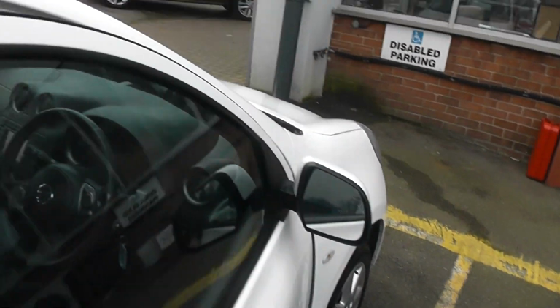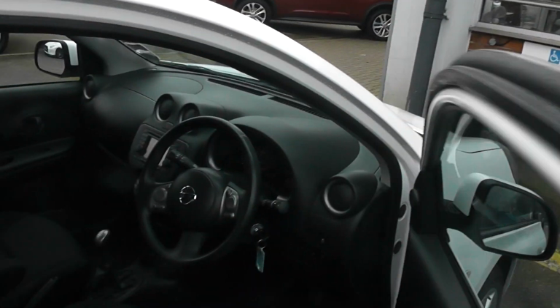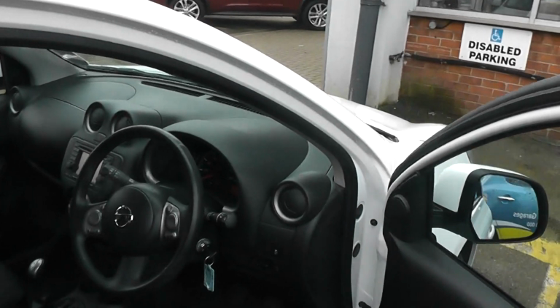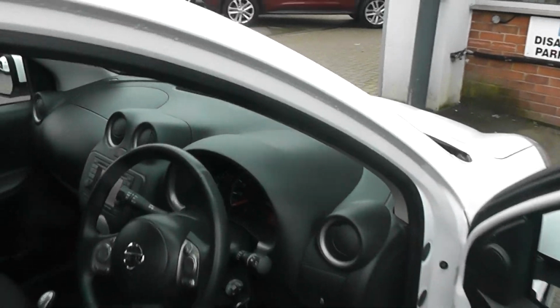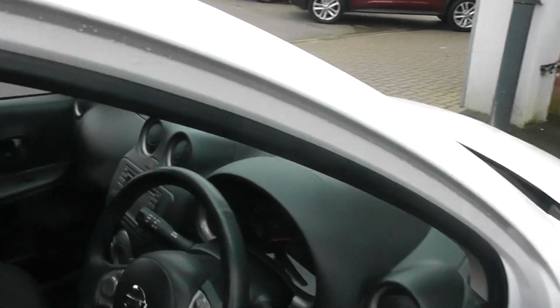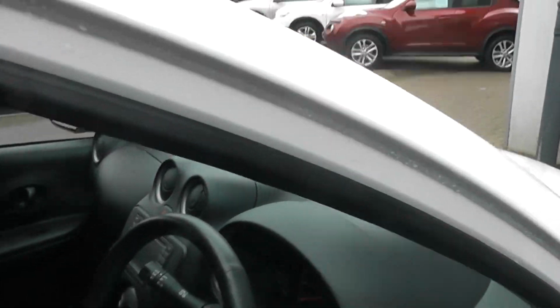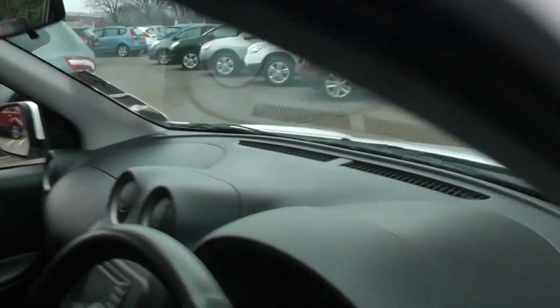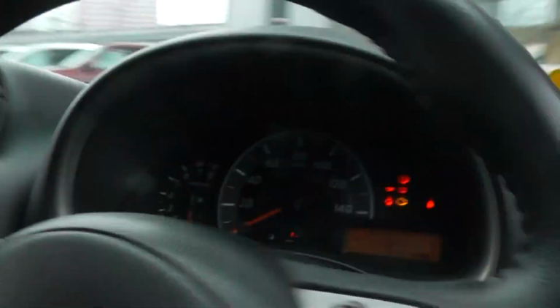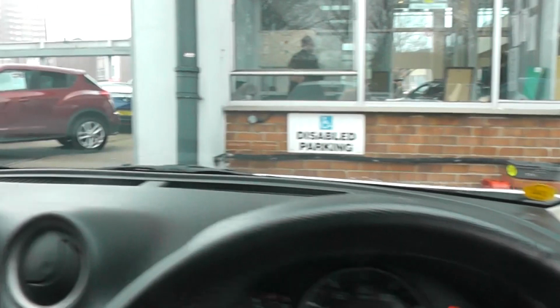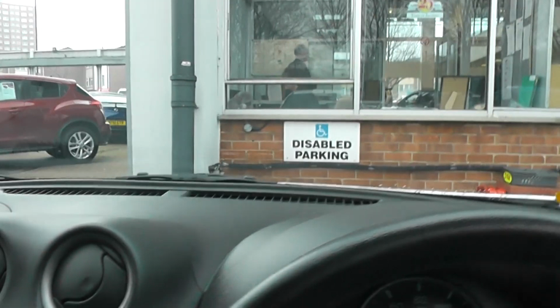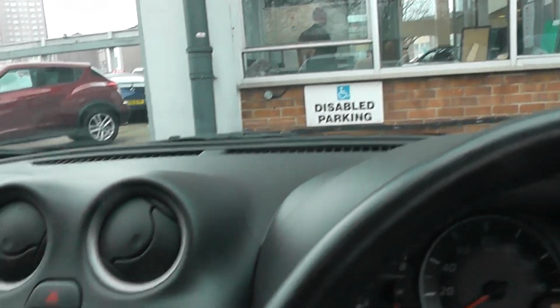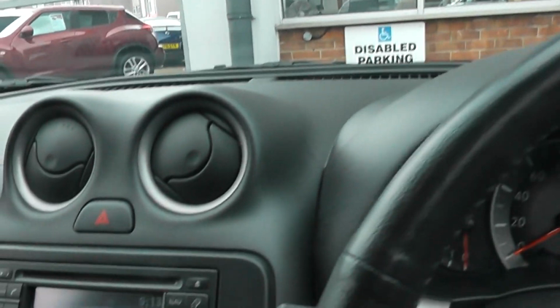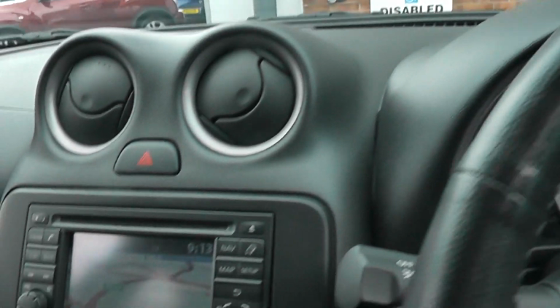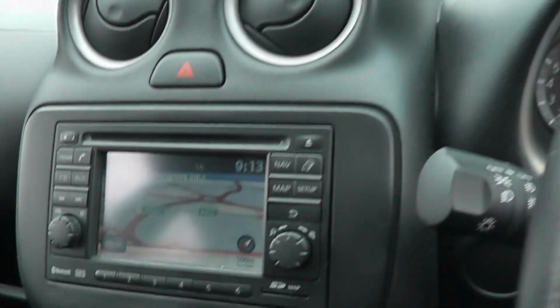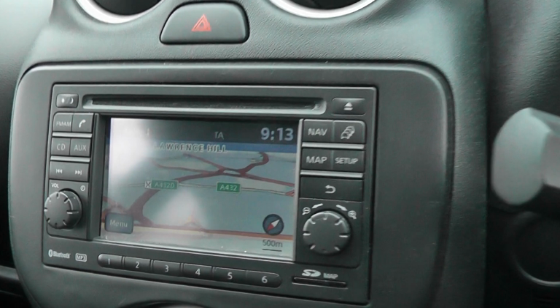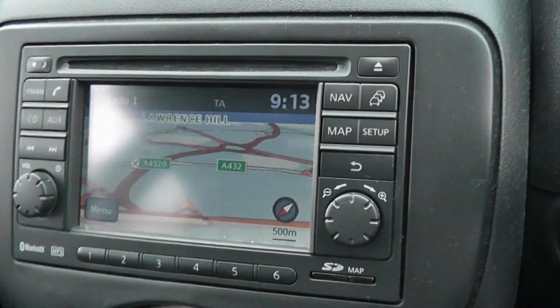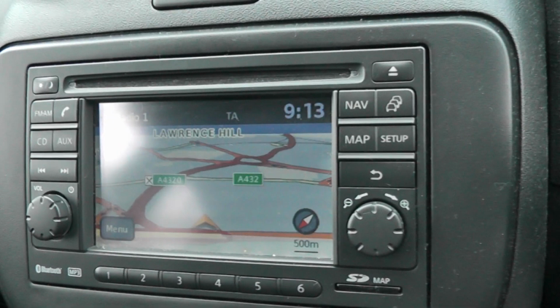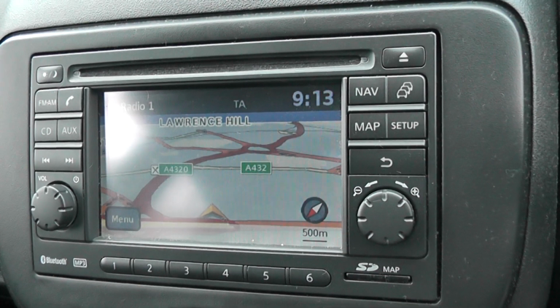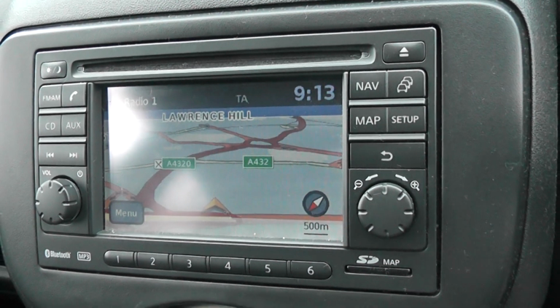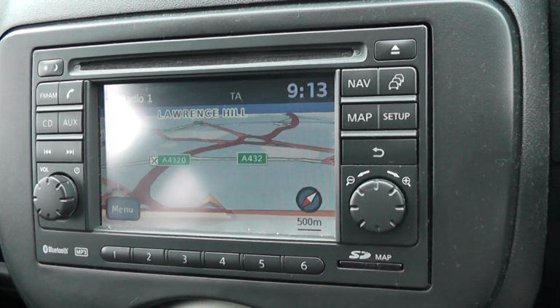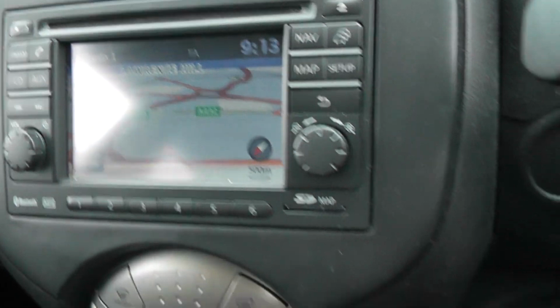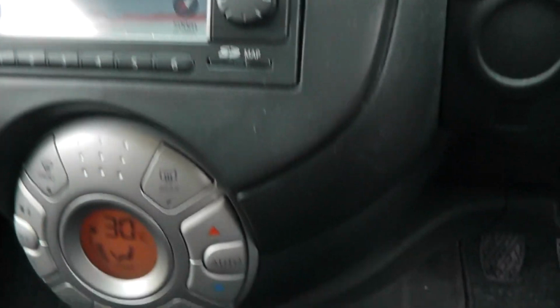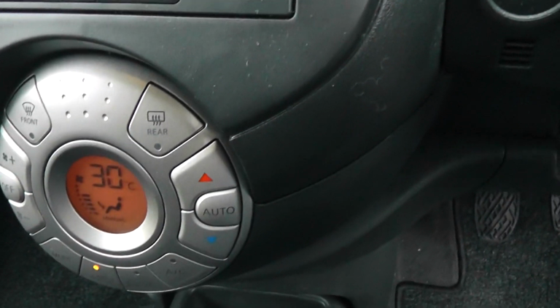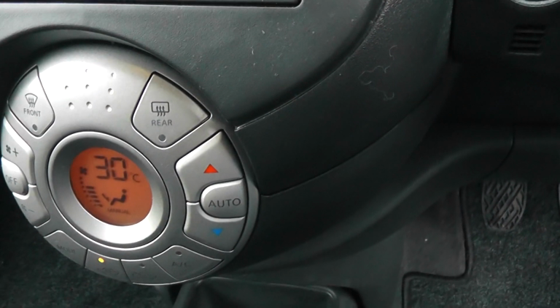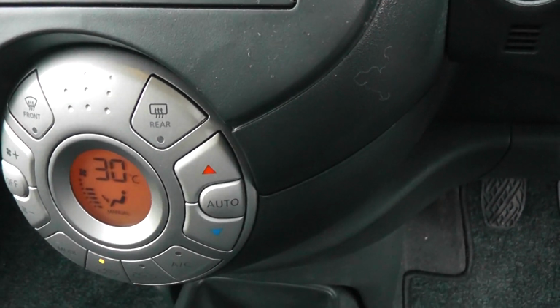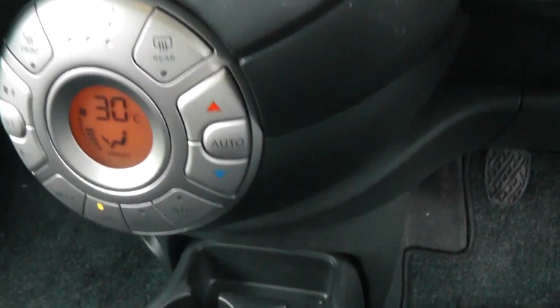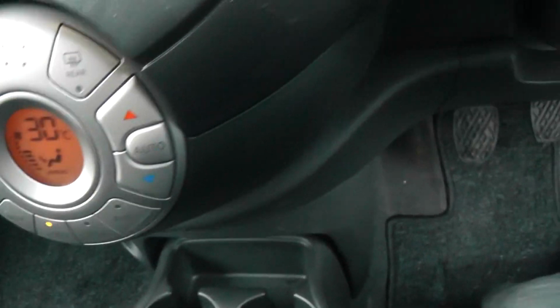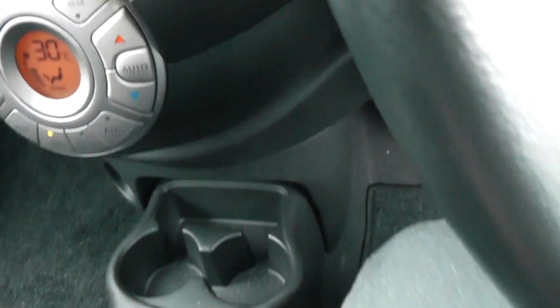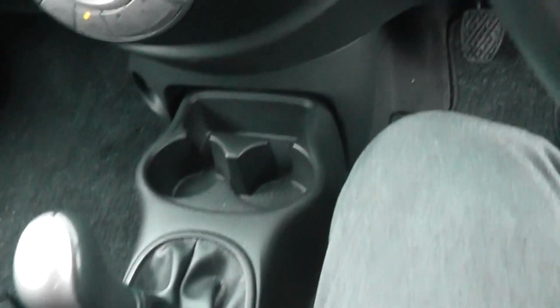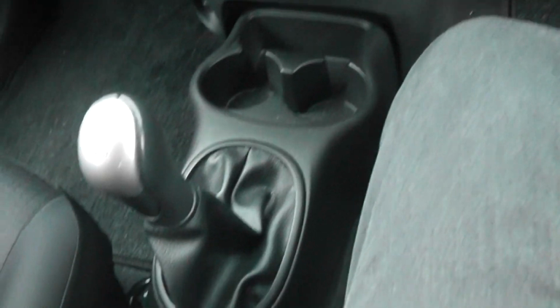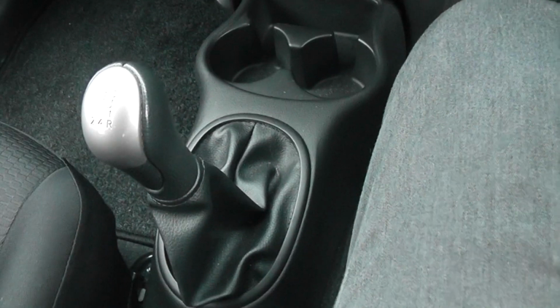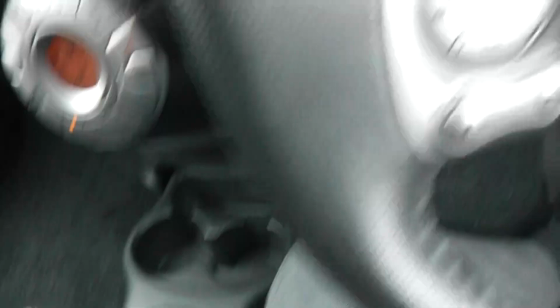Having a look in the front, you can see this model has a sat-nav, which is an extra addition to the Acenta model, along with climate control and the manual.